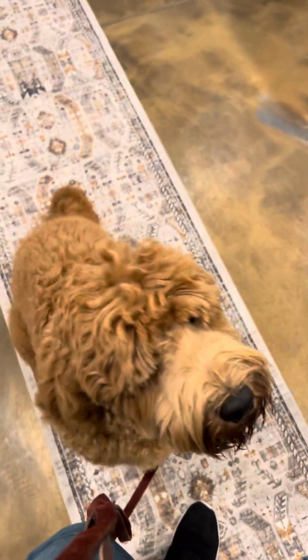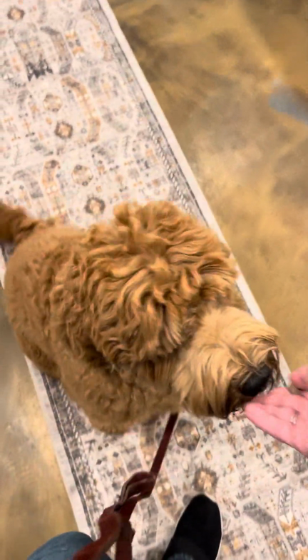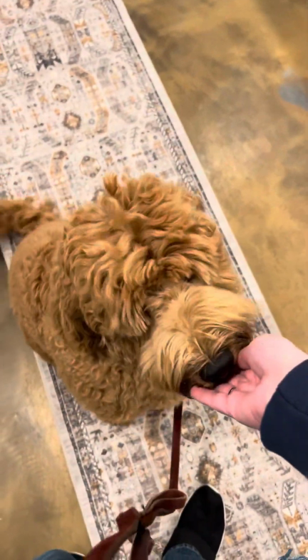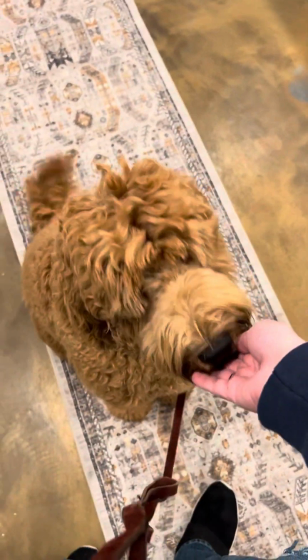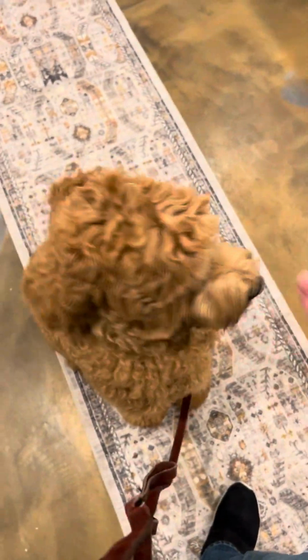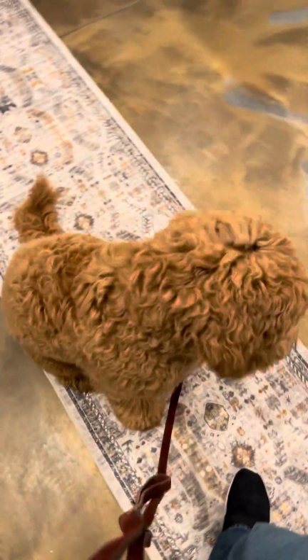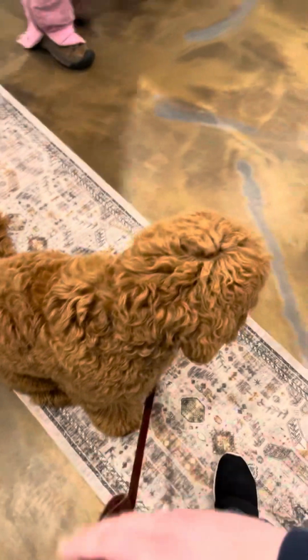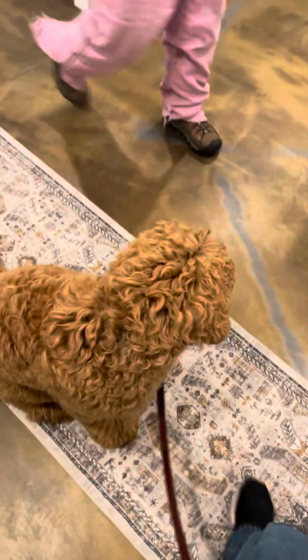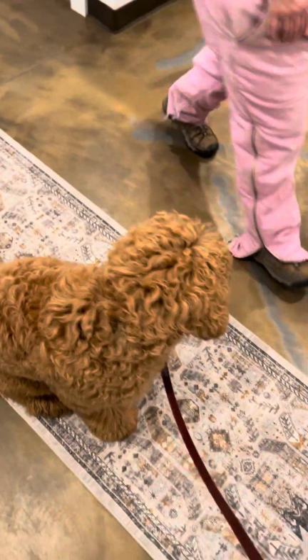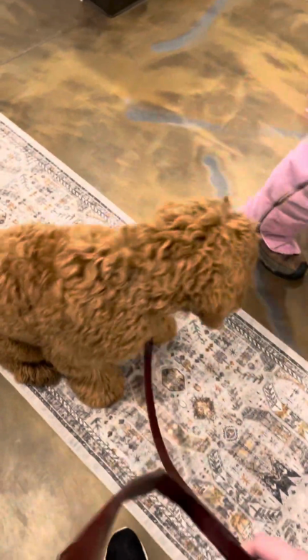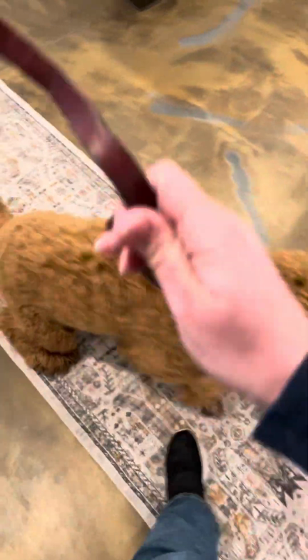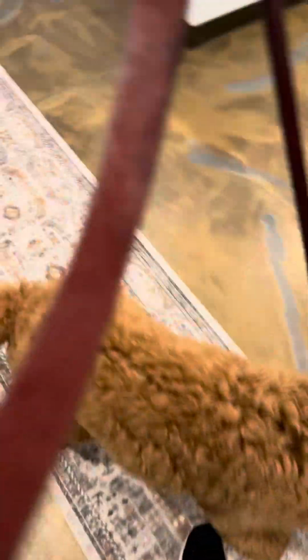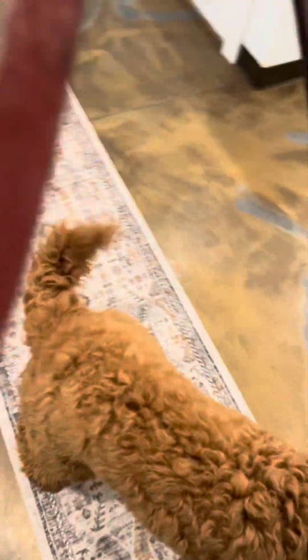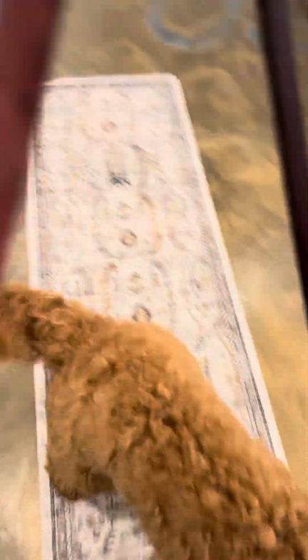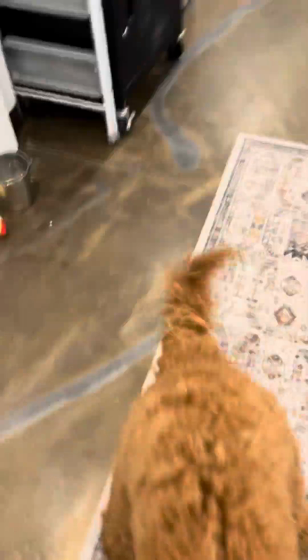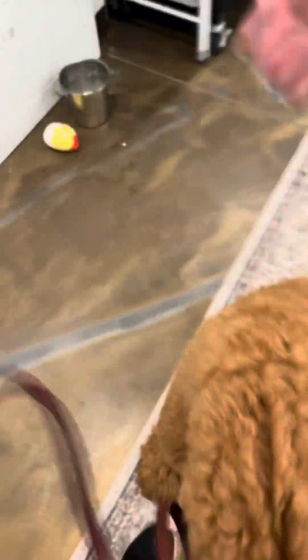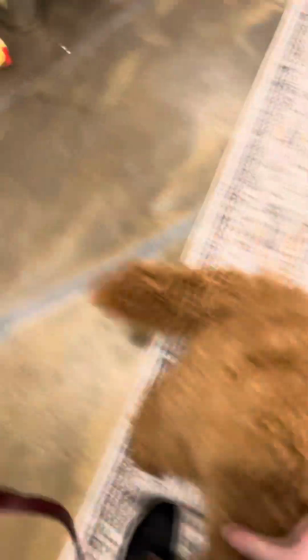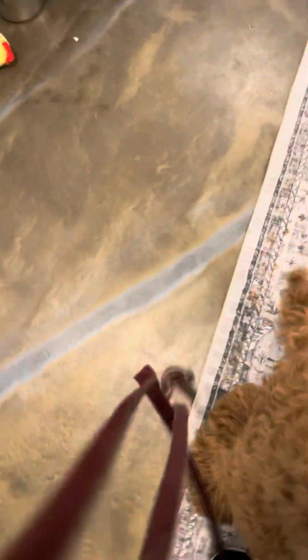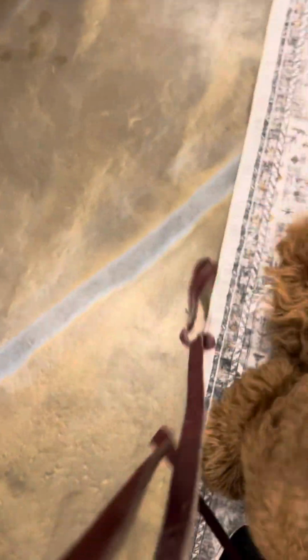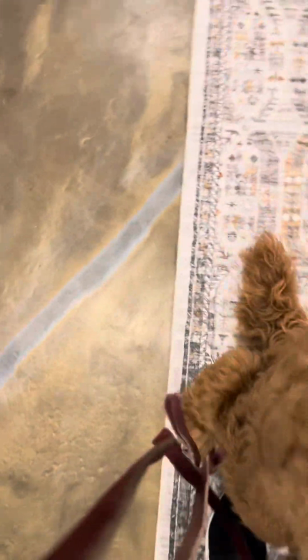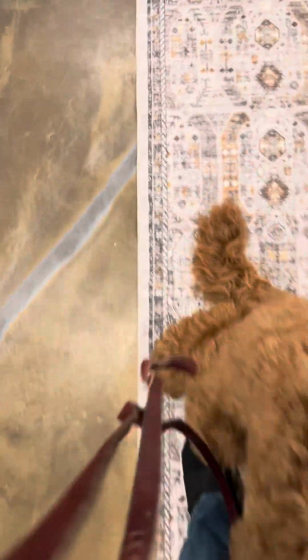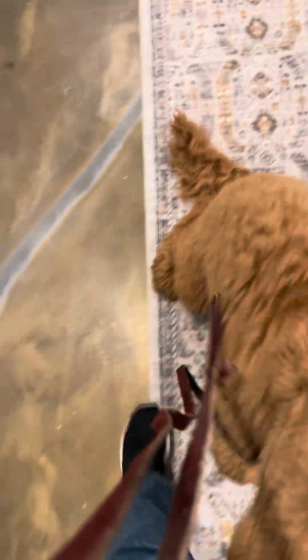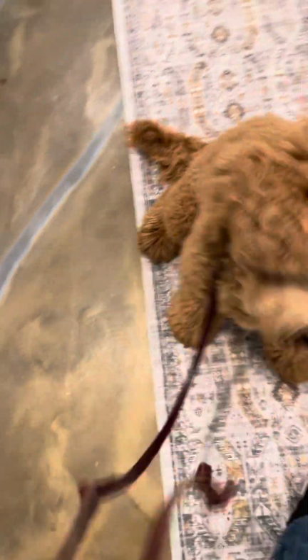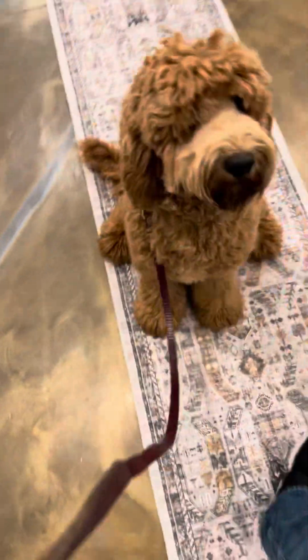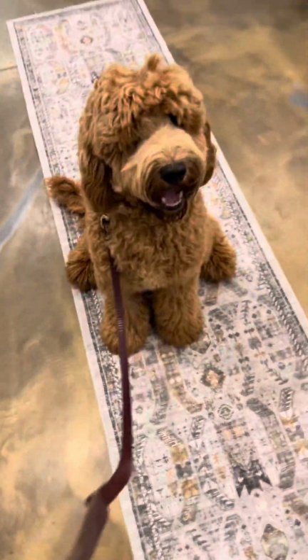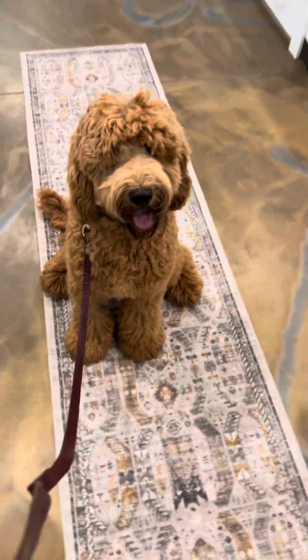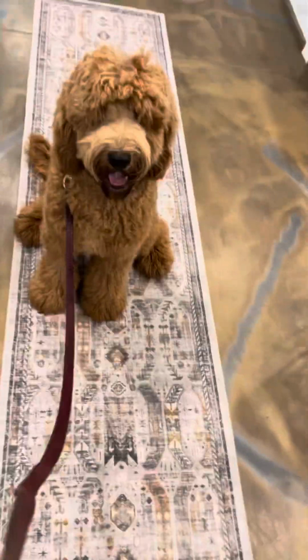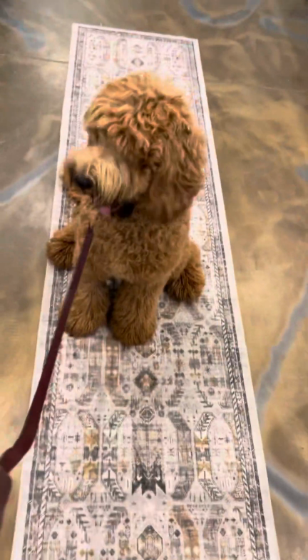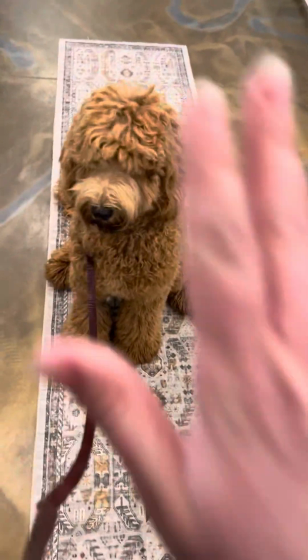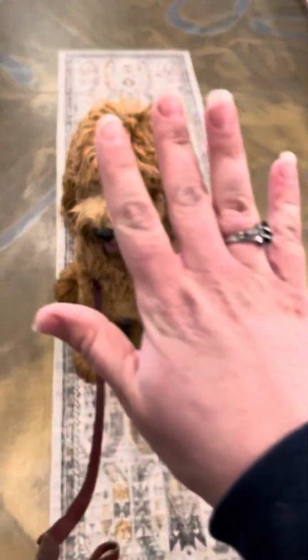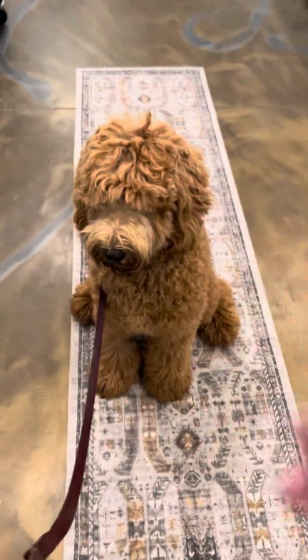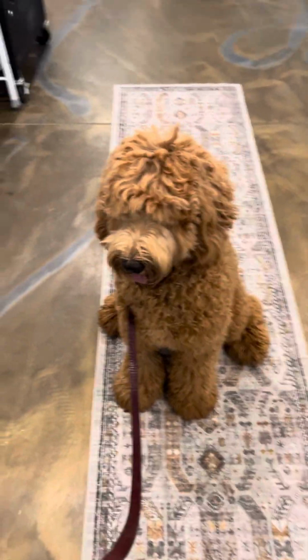Sit. Good boy. Stay — flat open hand like a stop sign. When he goes to break away, I say 'uh-uh' and put him right back into that sit position. Stay. Got him with that flat open hand like a stop sign.